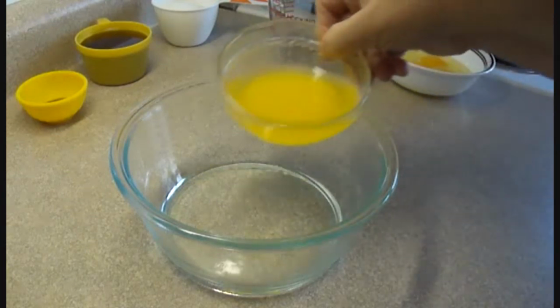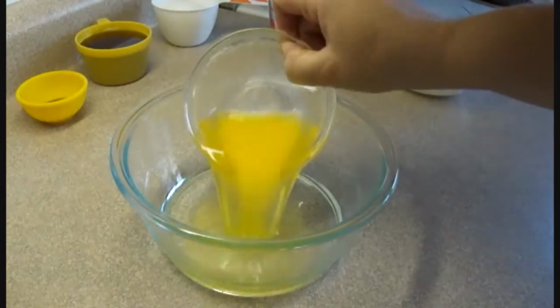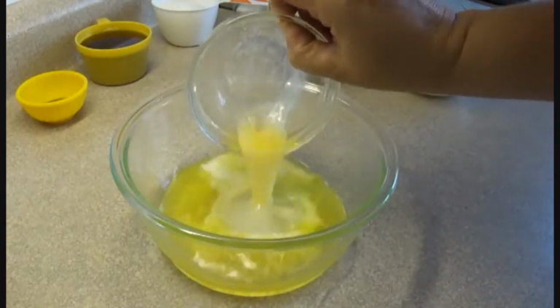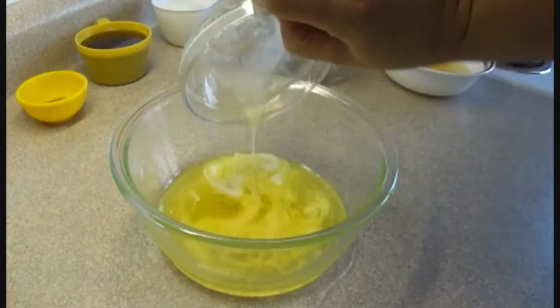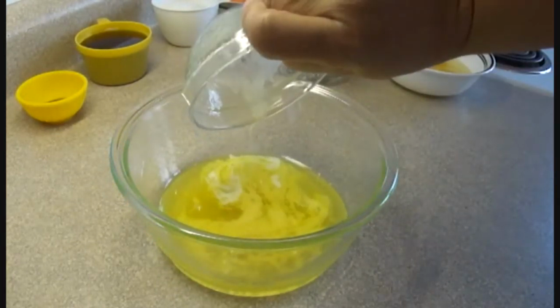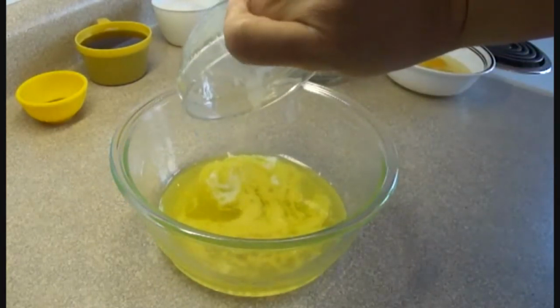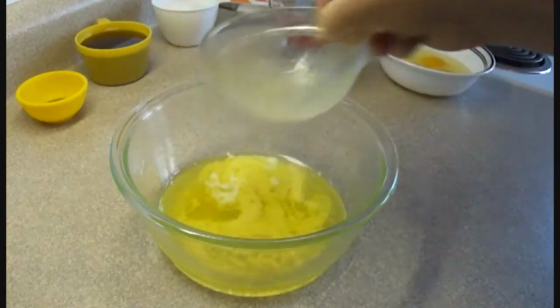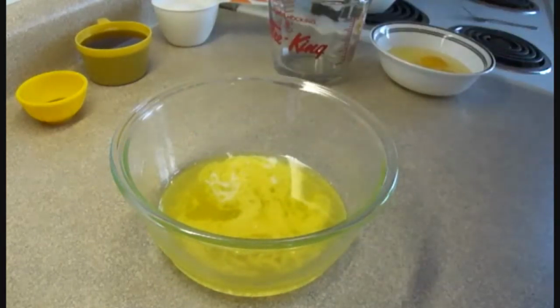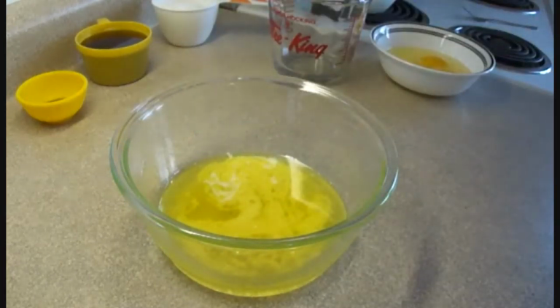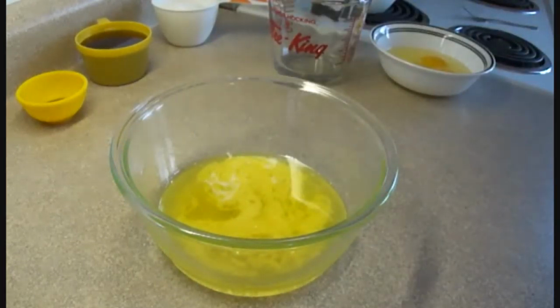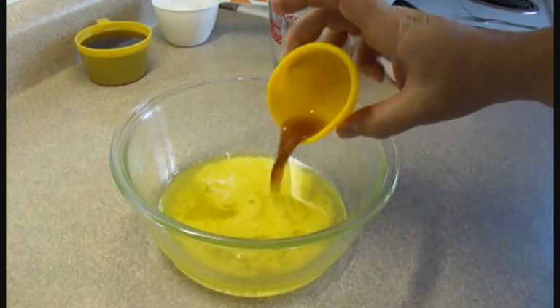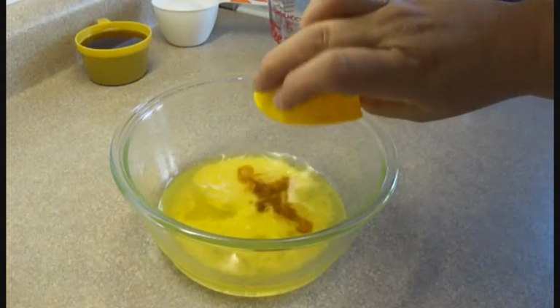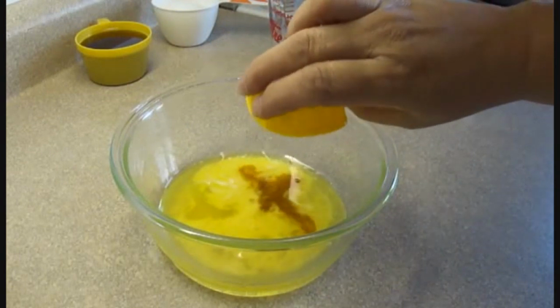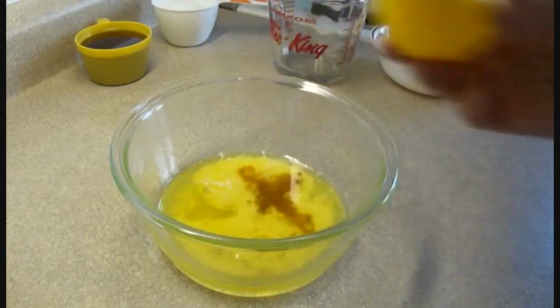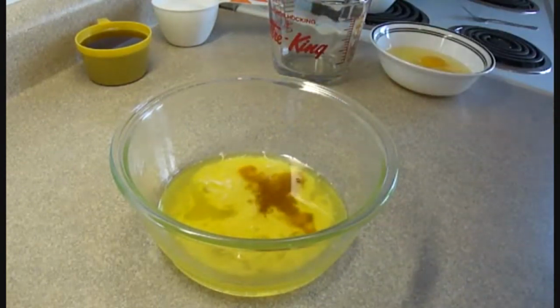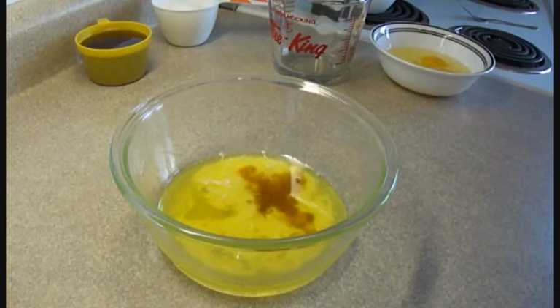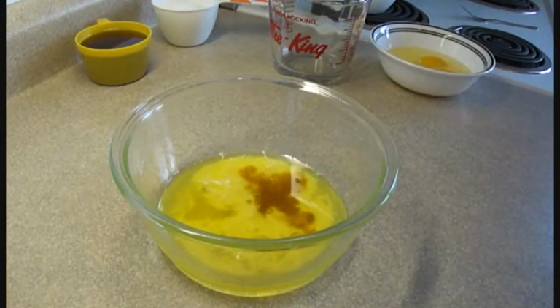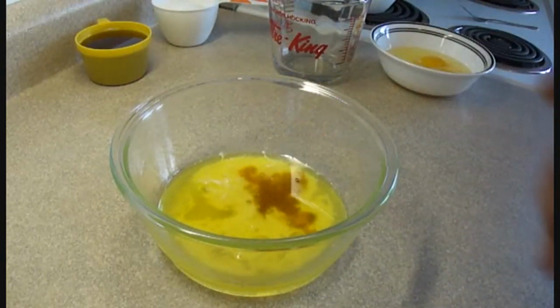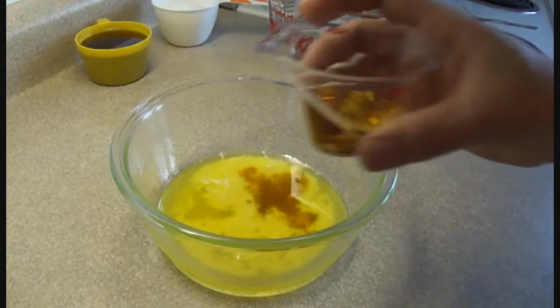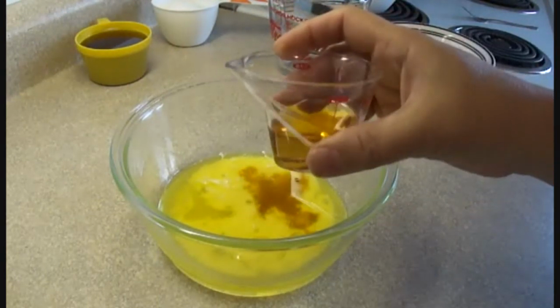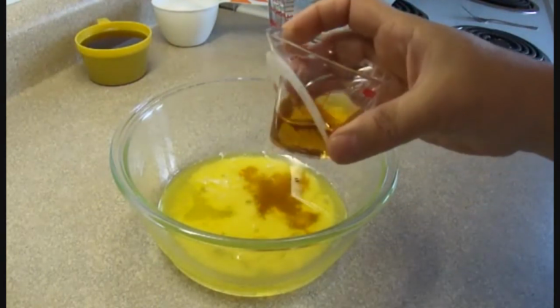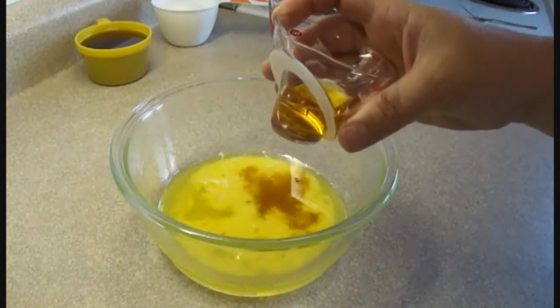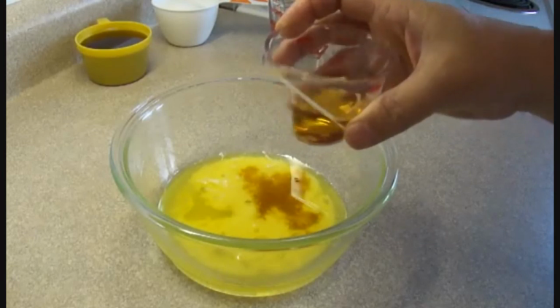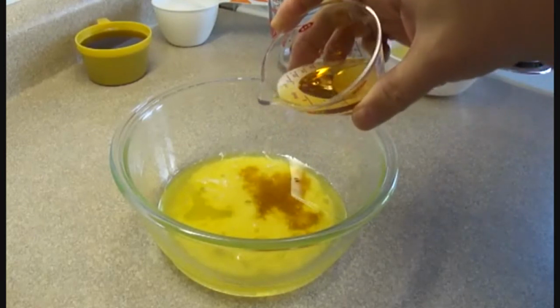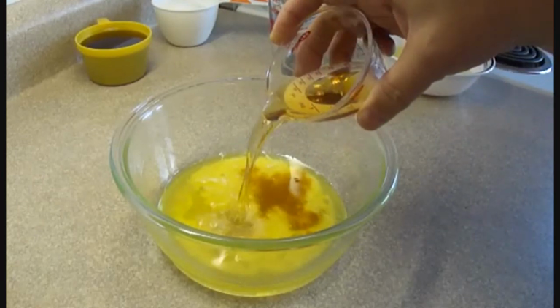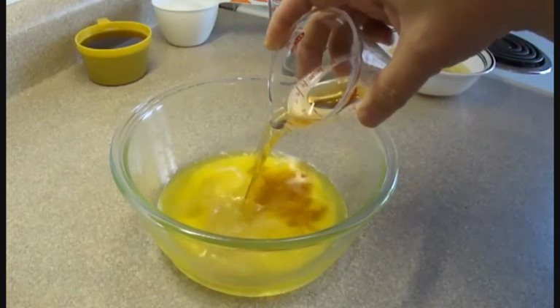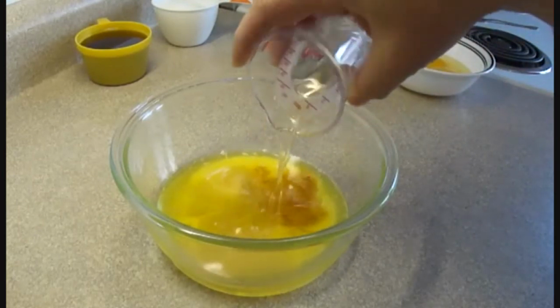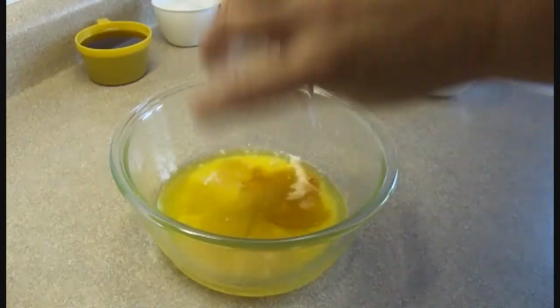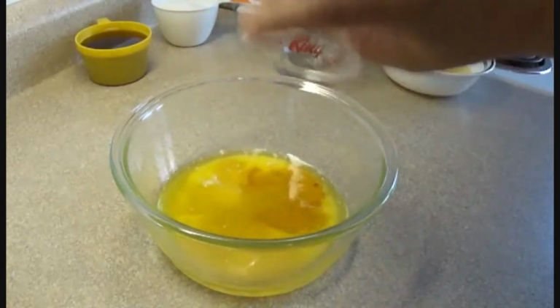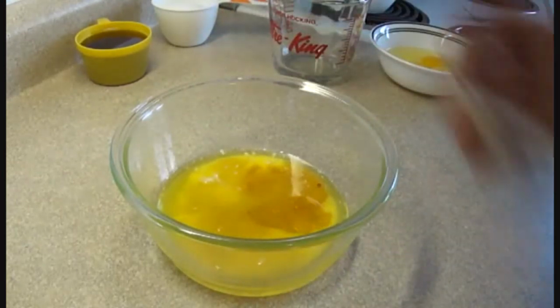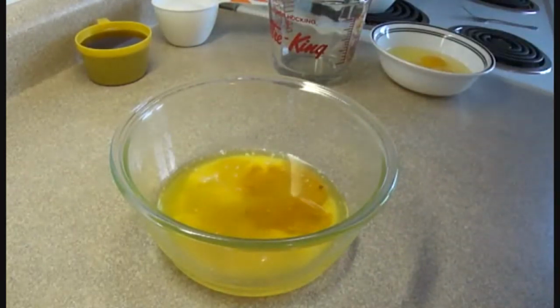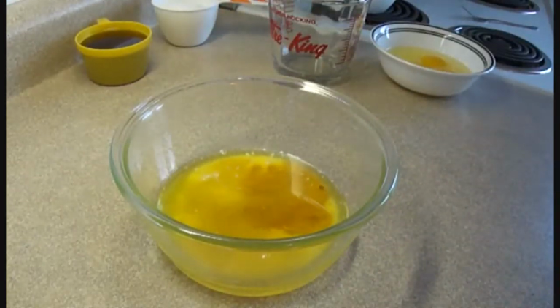Then in a bowl add six tablespoons of melted butter, a teaspoon of vanilla extract, and the magic ingredient — two tablespoons of whiskey. The recipe asks for Jack Daniels.